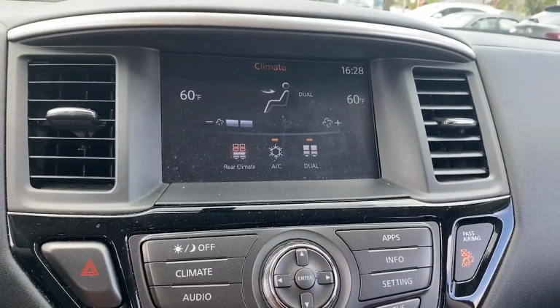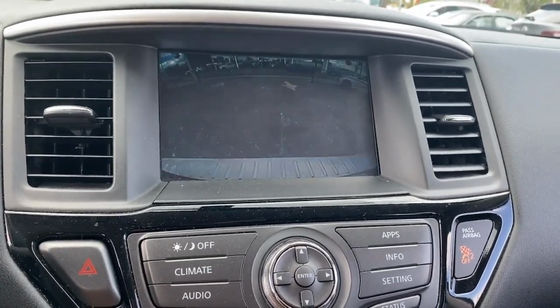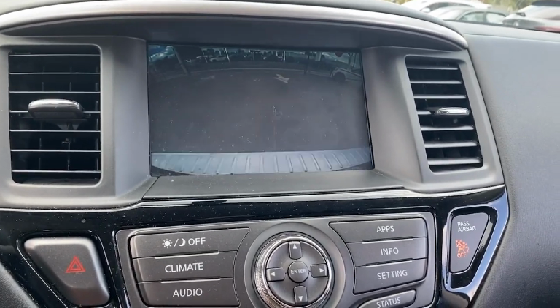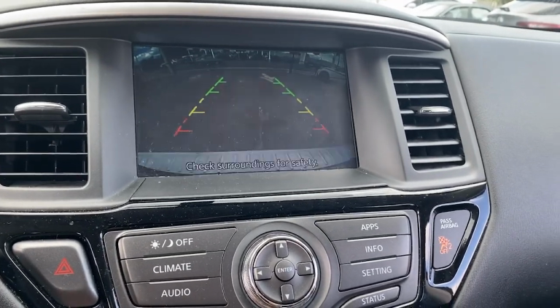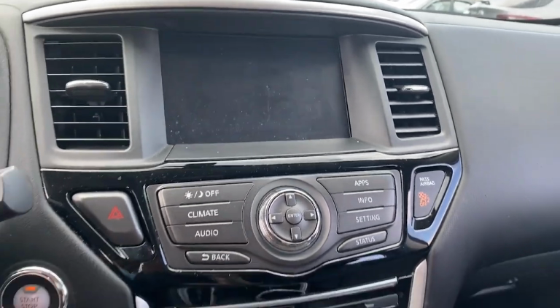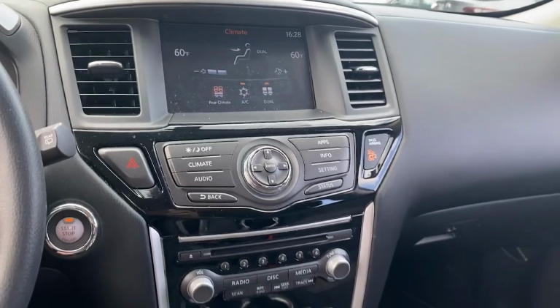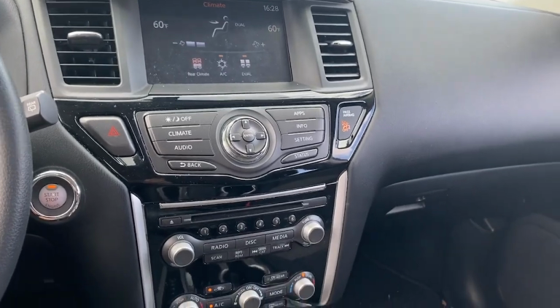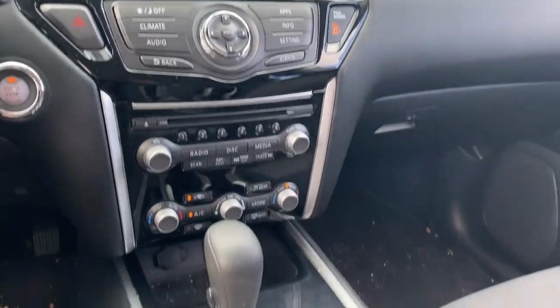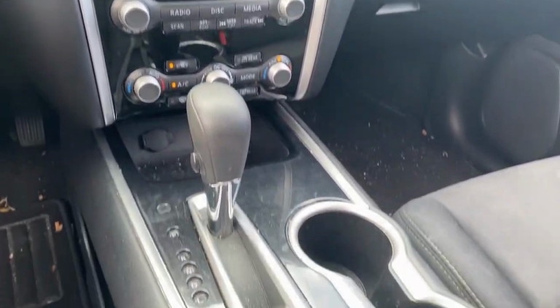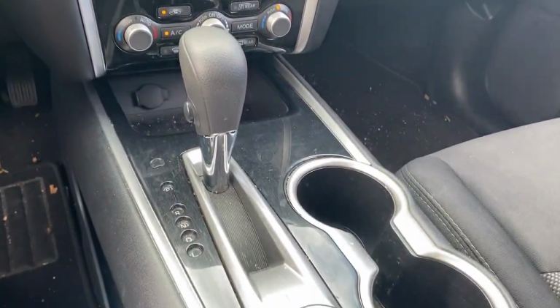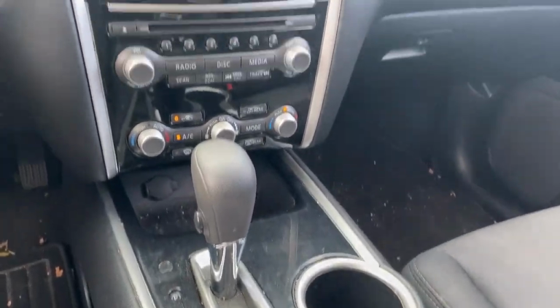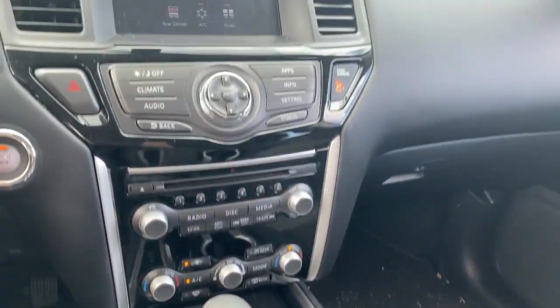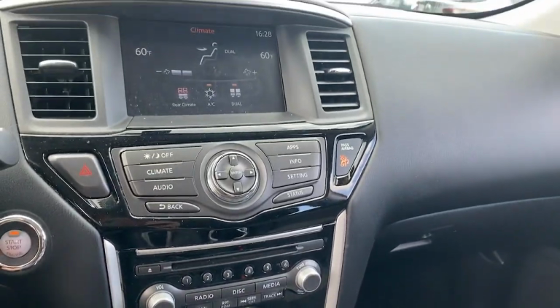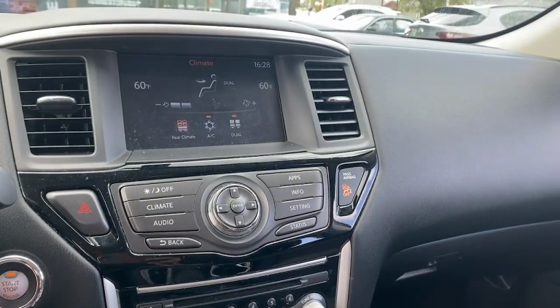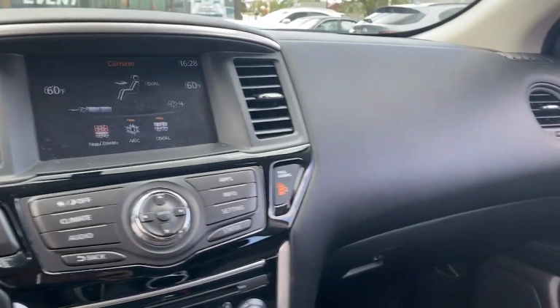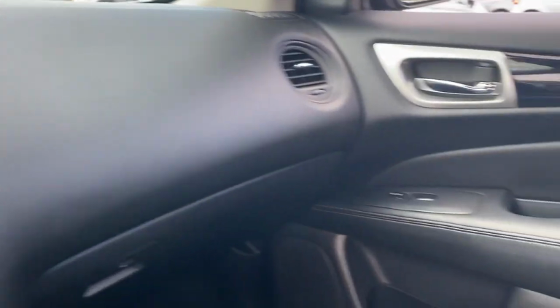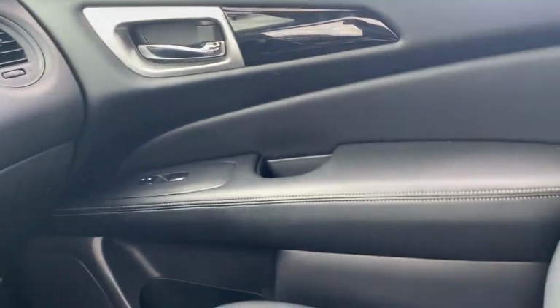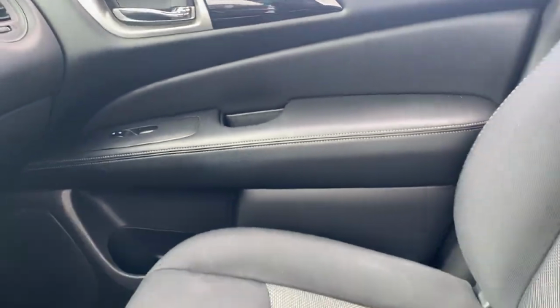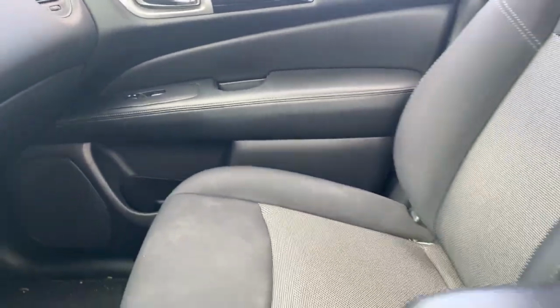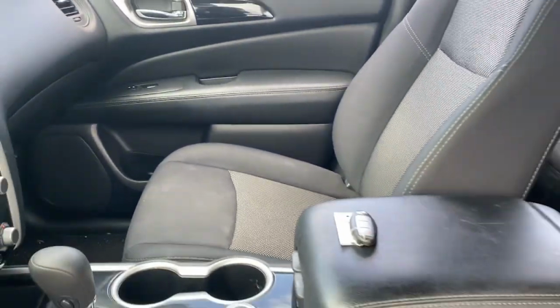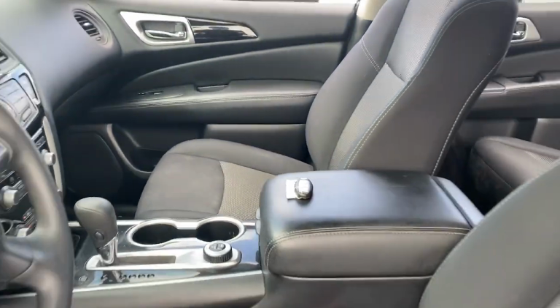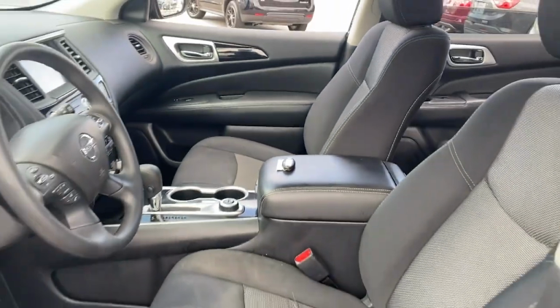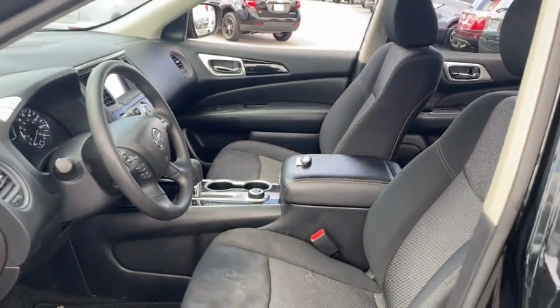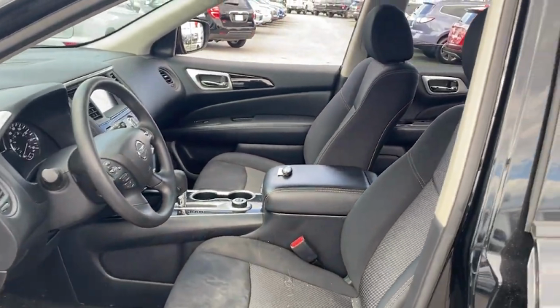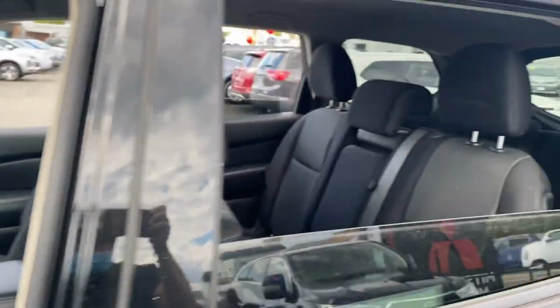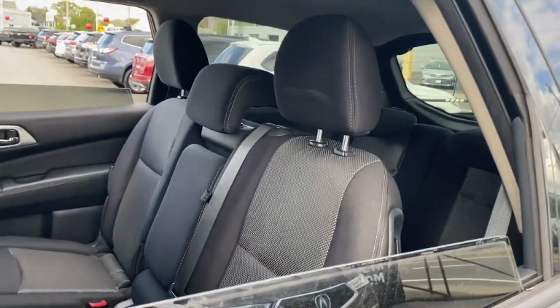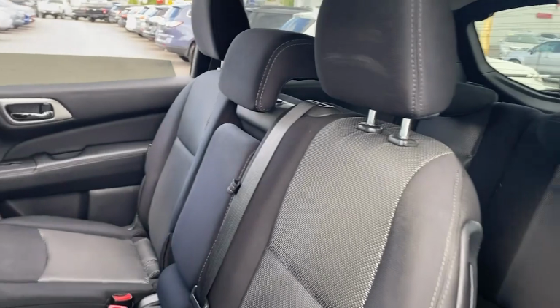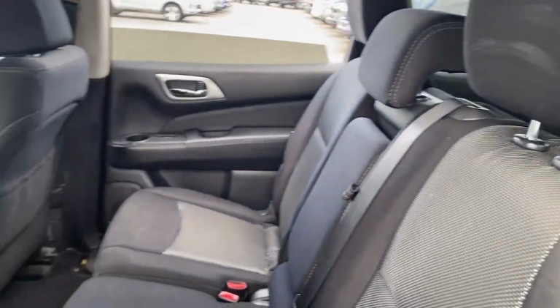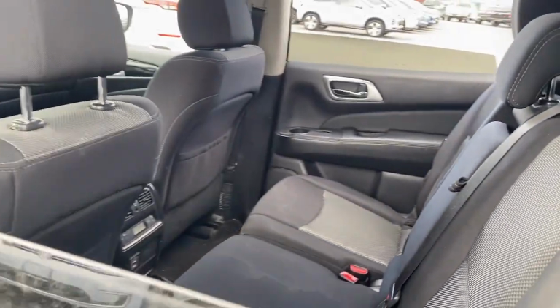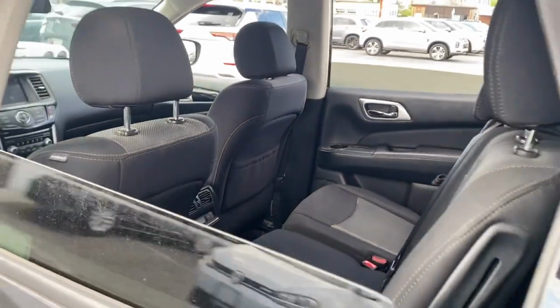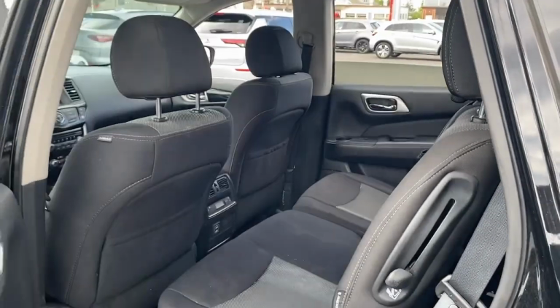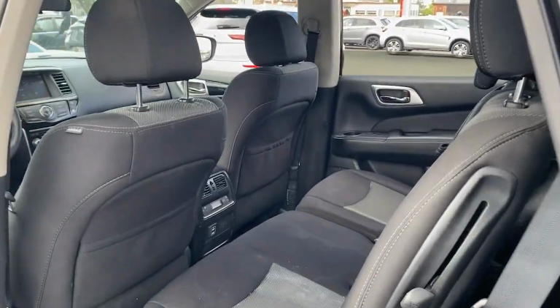These are just some of the great options this vehicle comes with: keyless entry, V6 cylinder engine, backup camera, third-row seat, locking limited-slip differential, stability control, intermittent wipers, and four-wheel ABS.